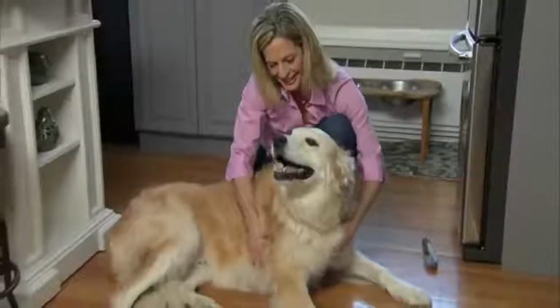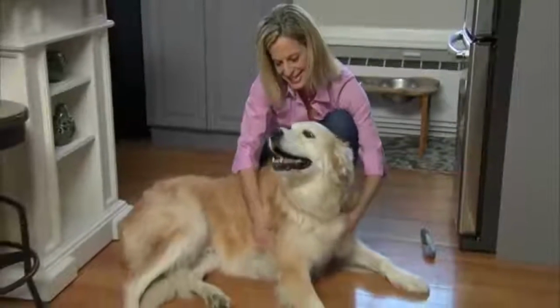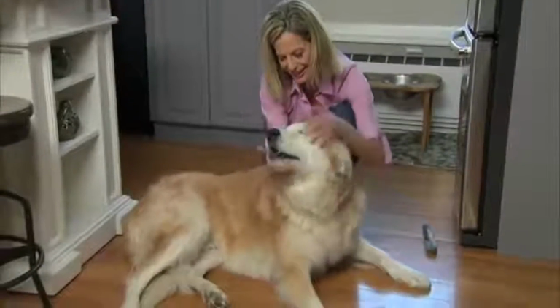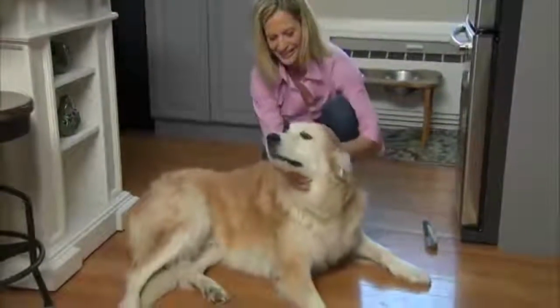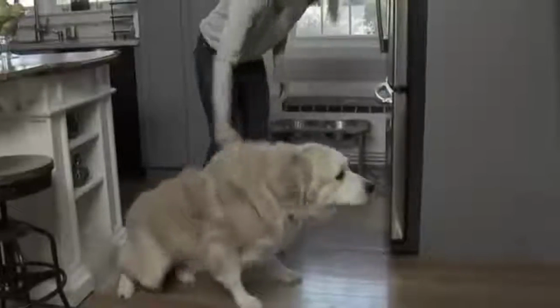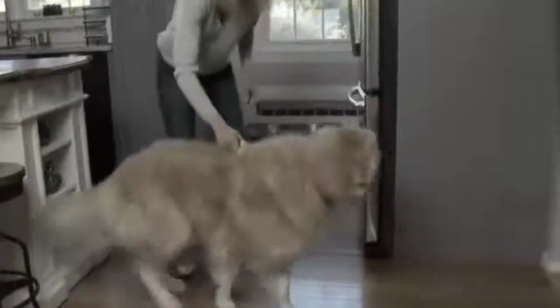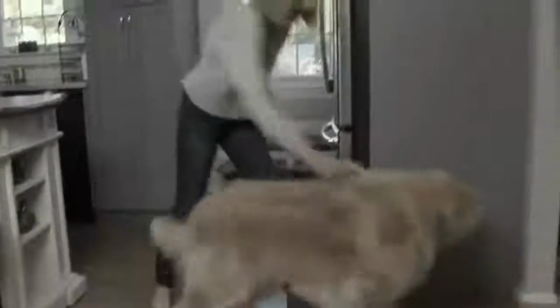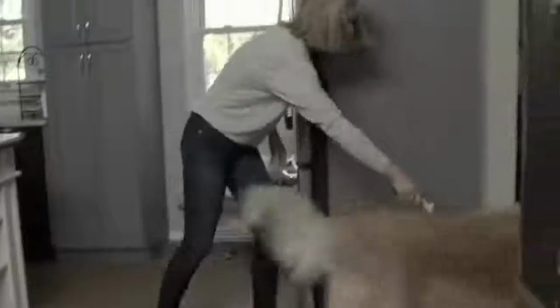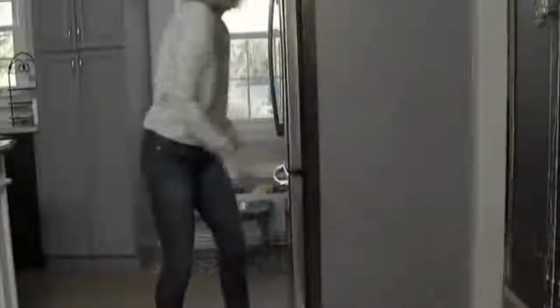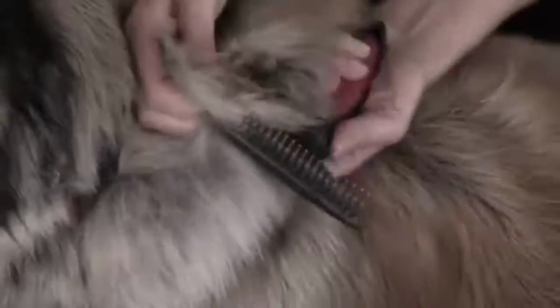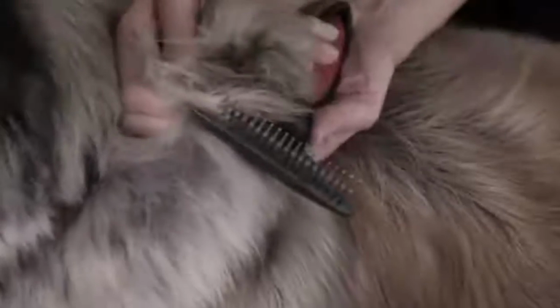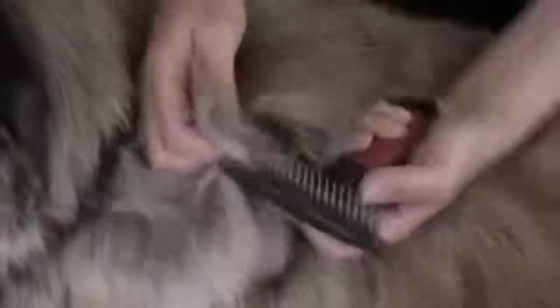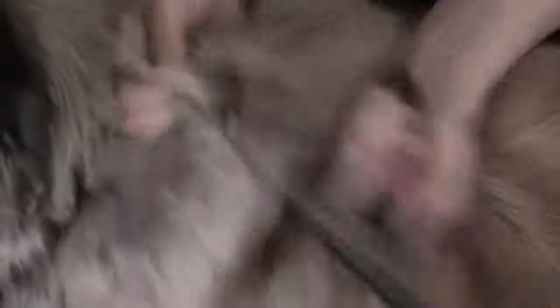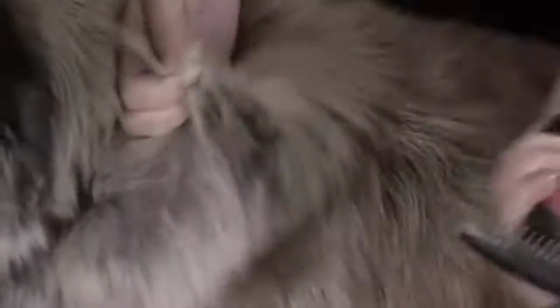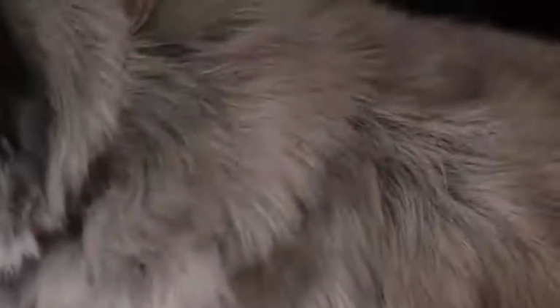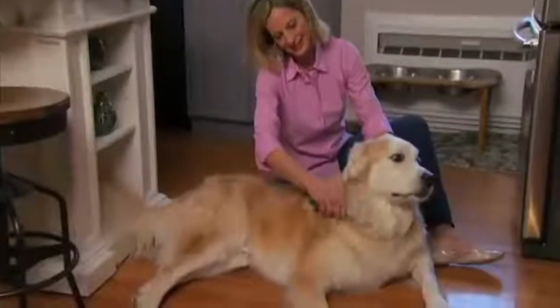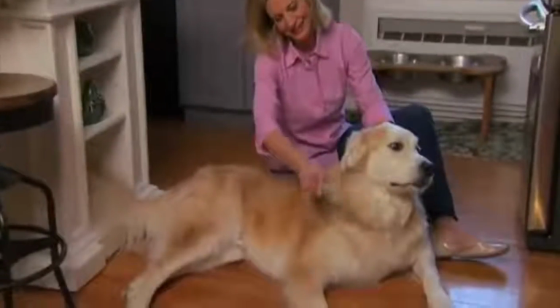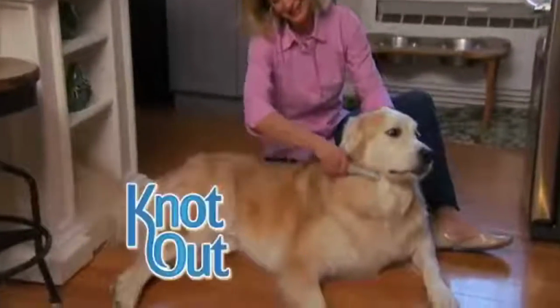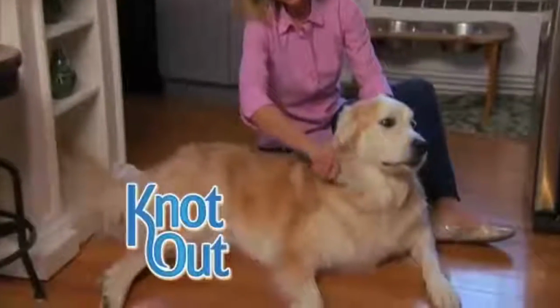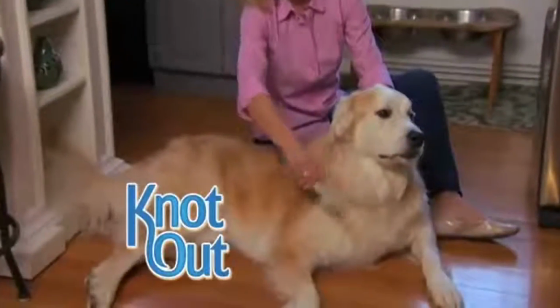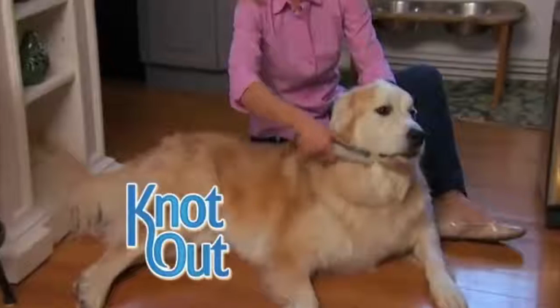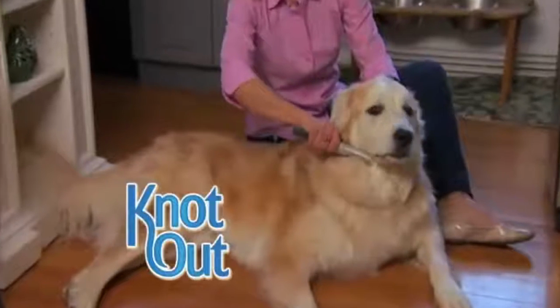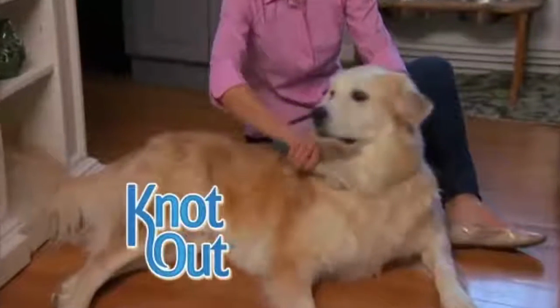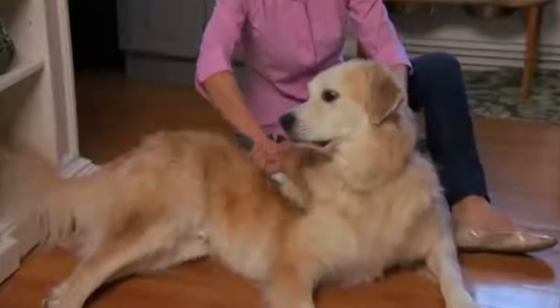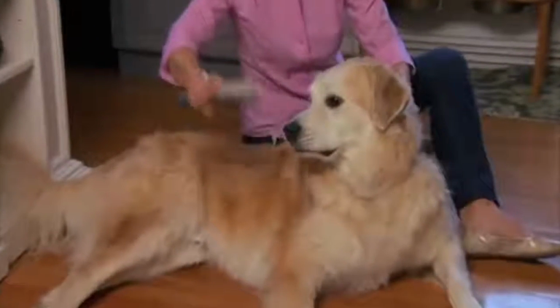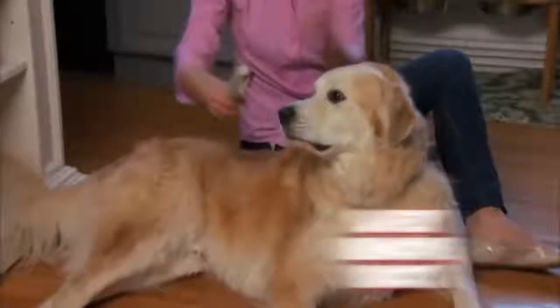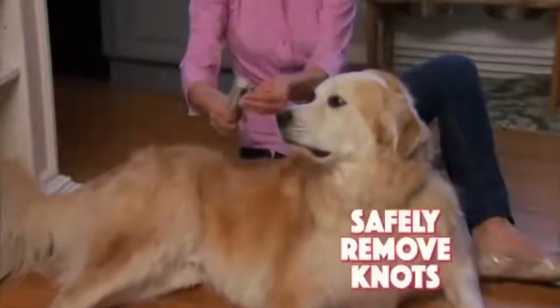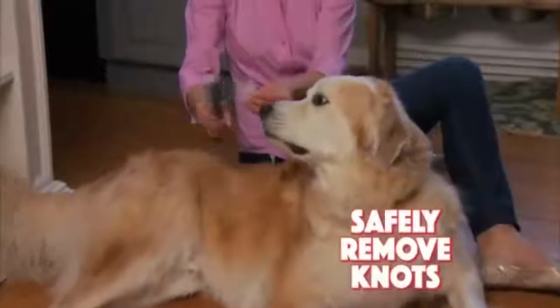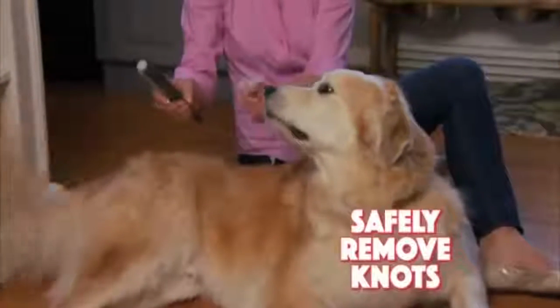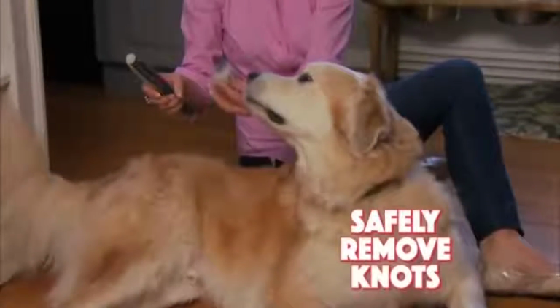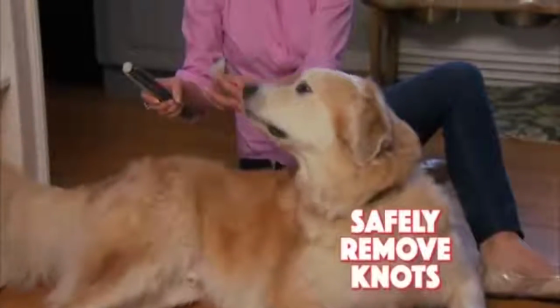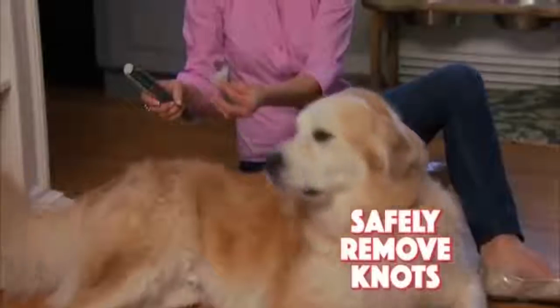You love your best friend, but grooming his coat is impossible. And sharp combs can be downright dangerous. Your best friend needs Knot Out, the amazing new pain-free grooming tool. It's guaranteed to gently and safely remove knots from your pet's fur.